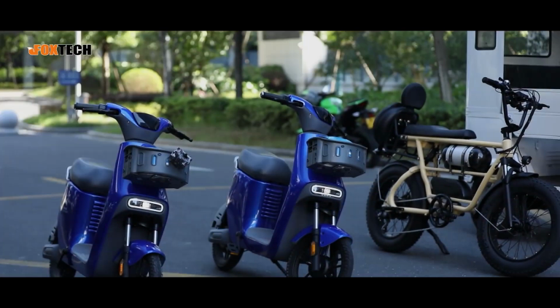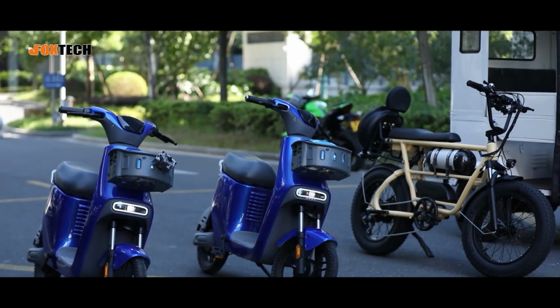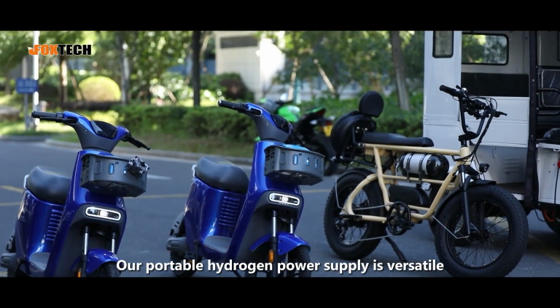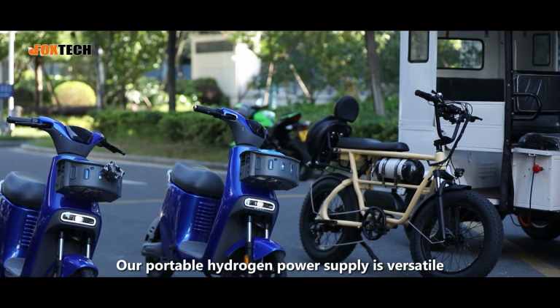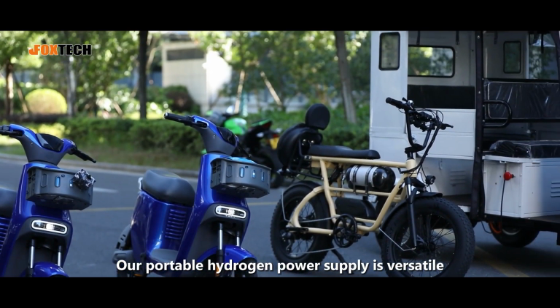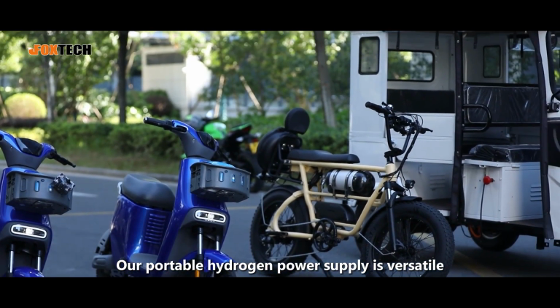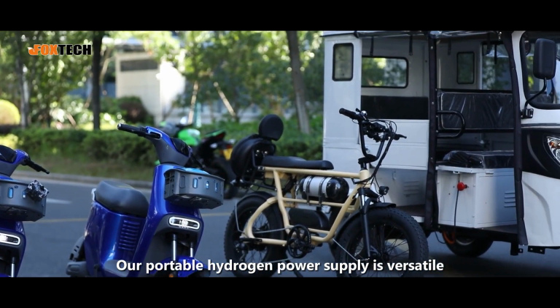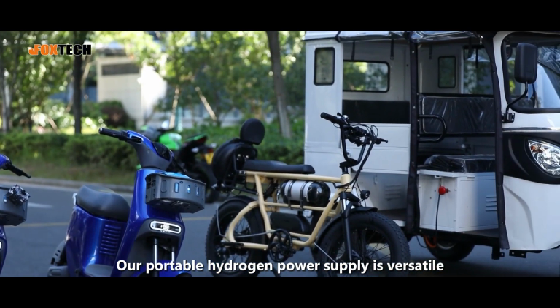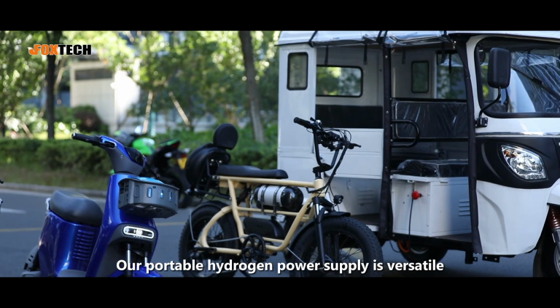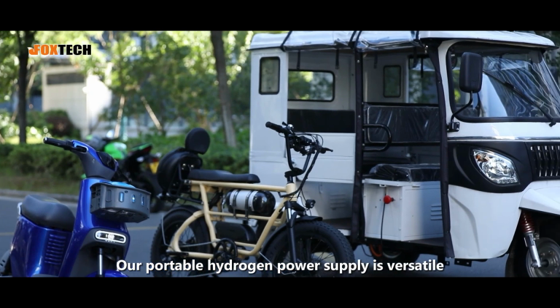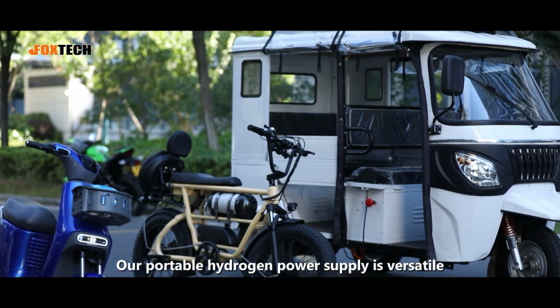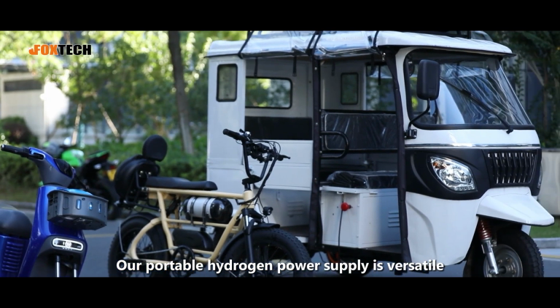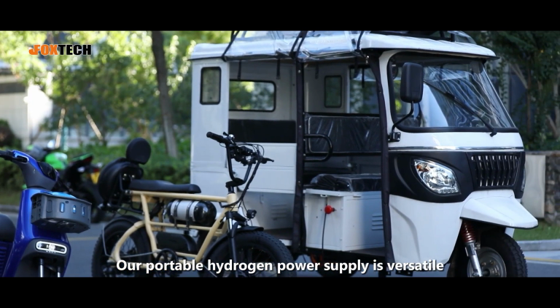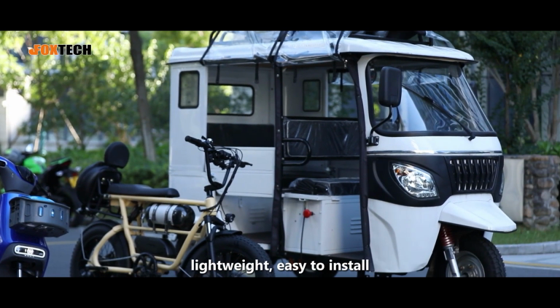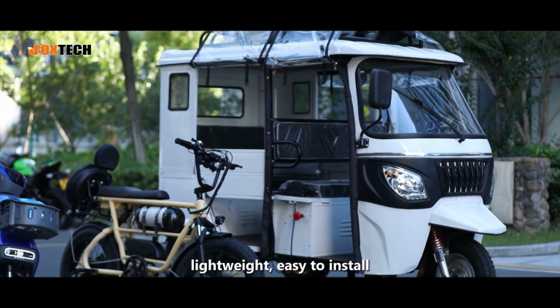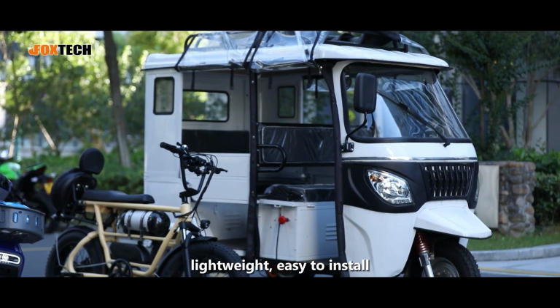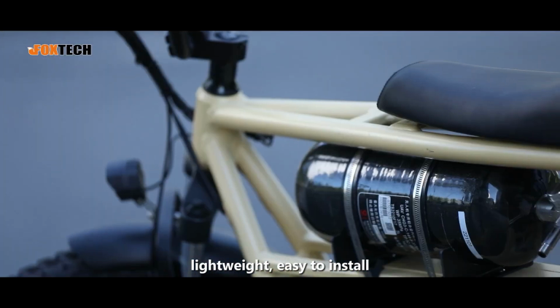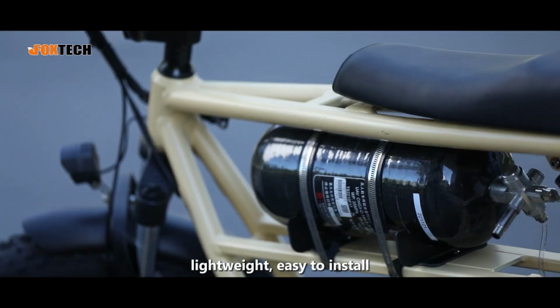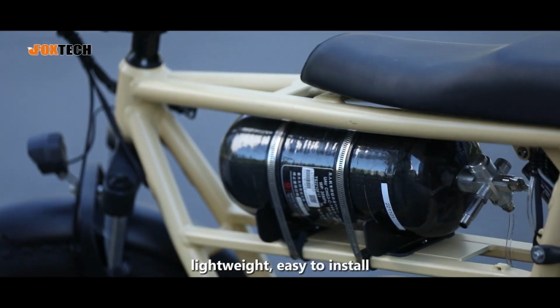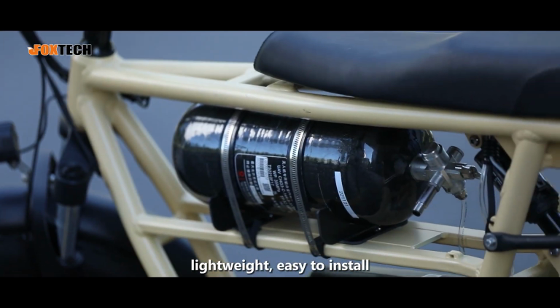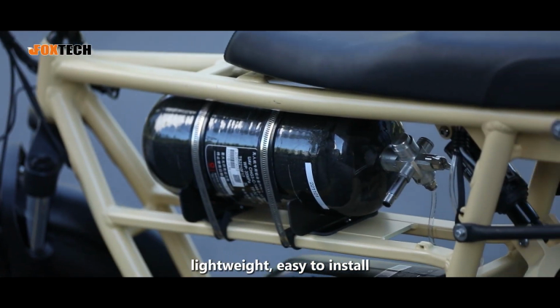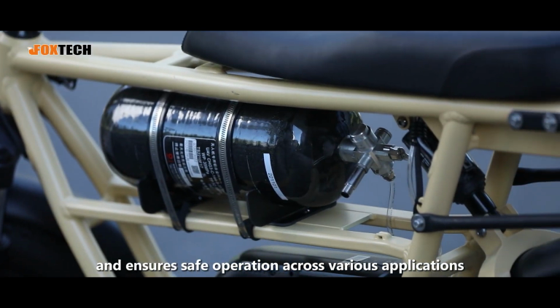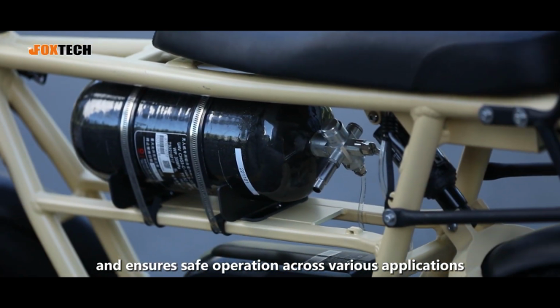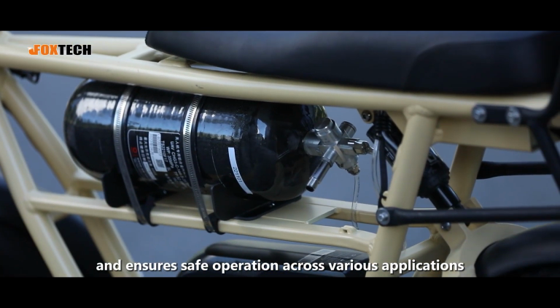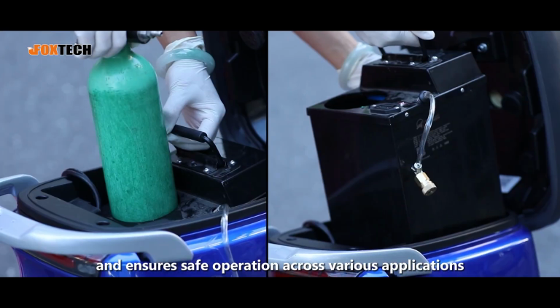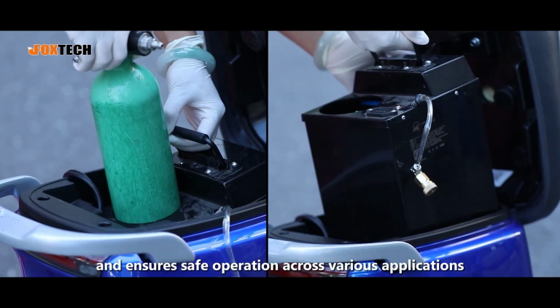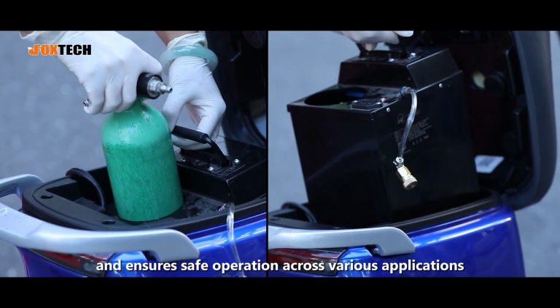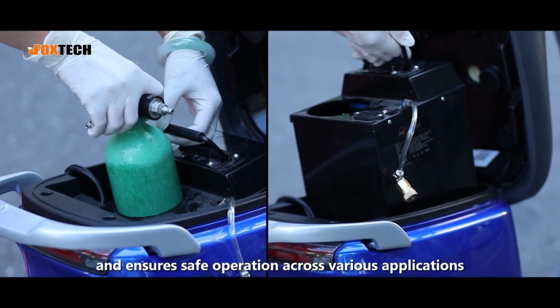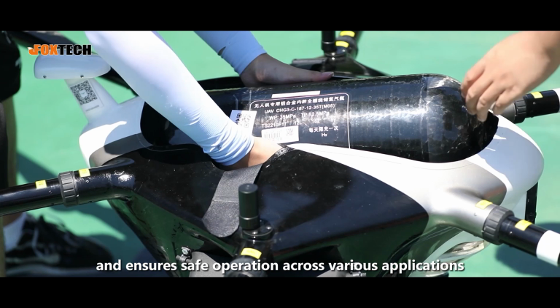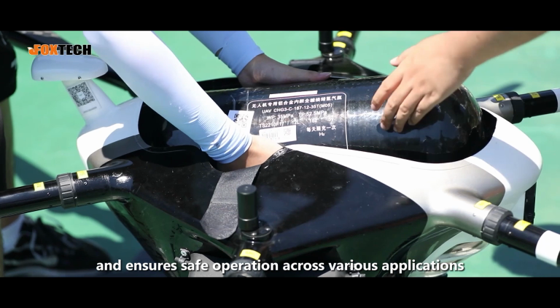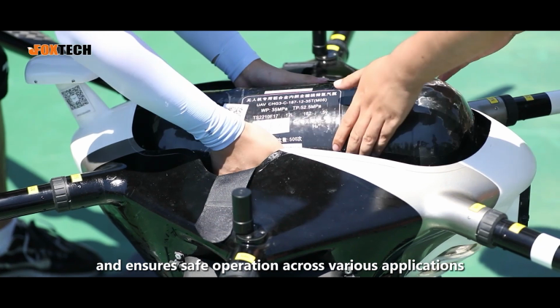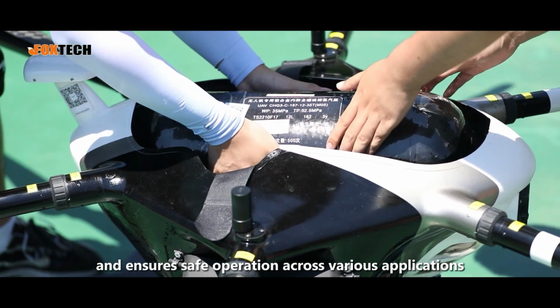Our portable hydrogen power supply is versatile, lightweight, easy to install, and ensures safe operation across various applications.